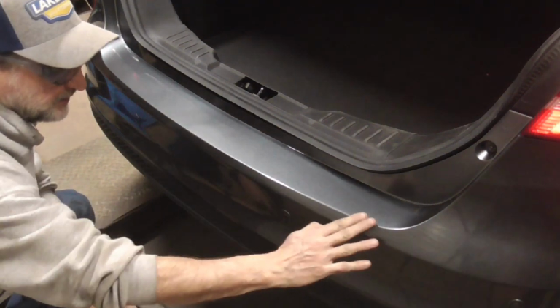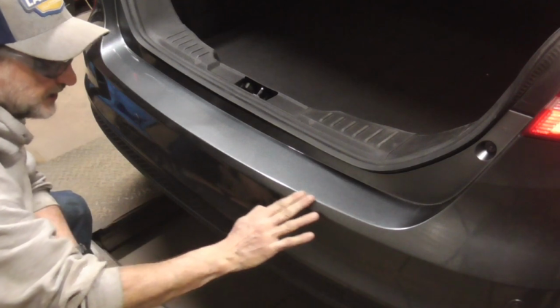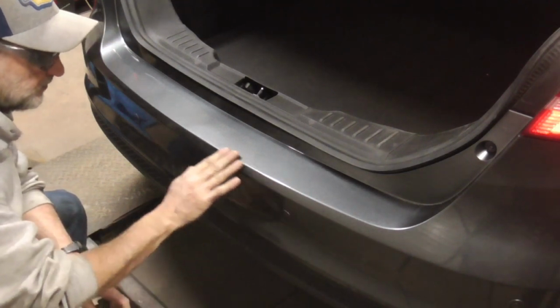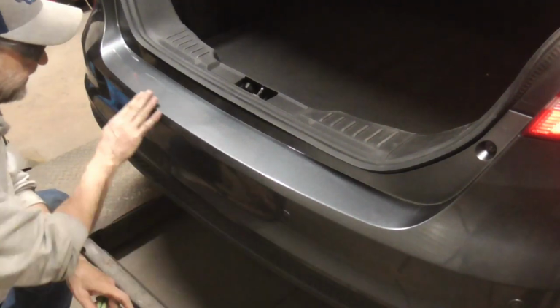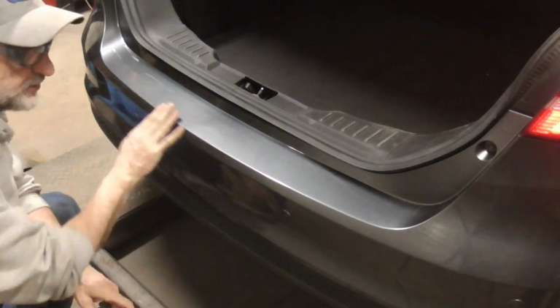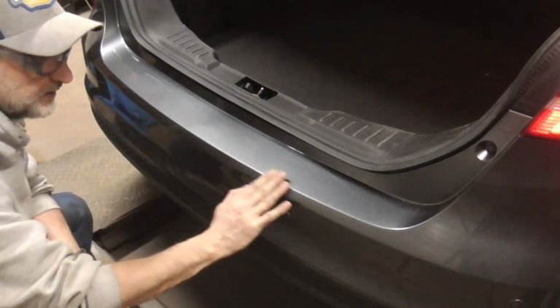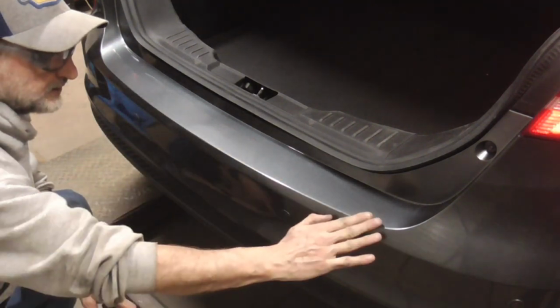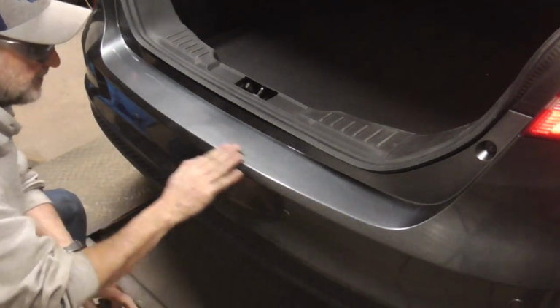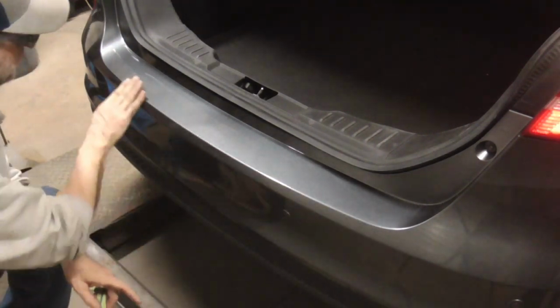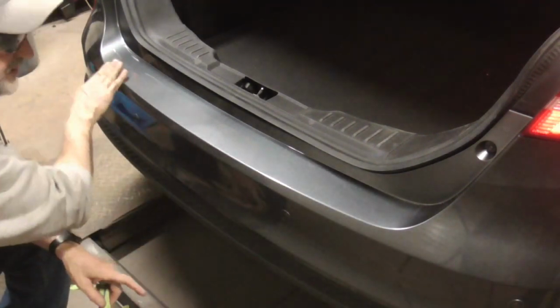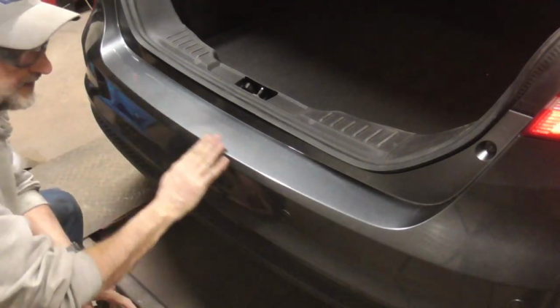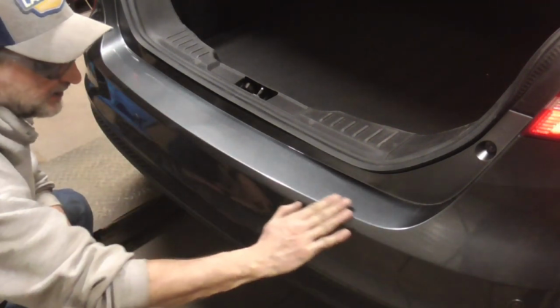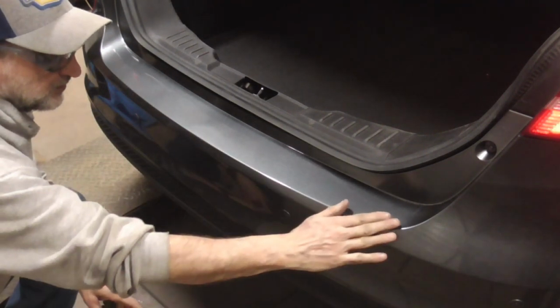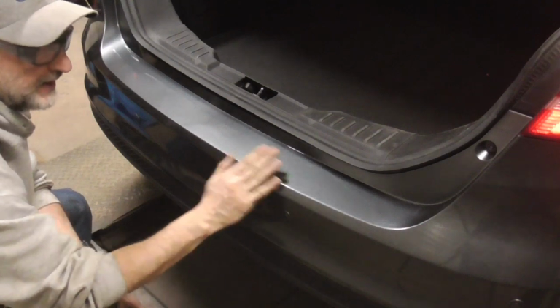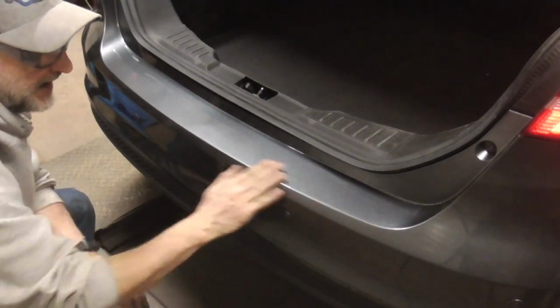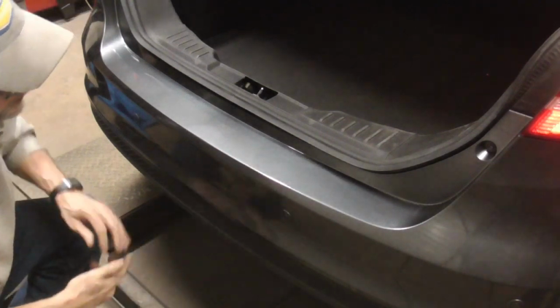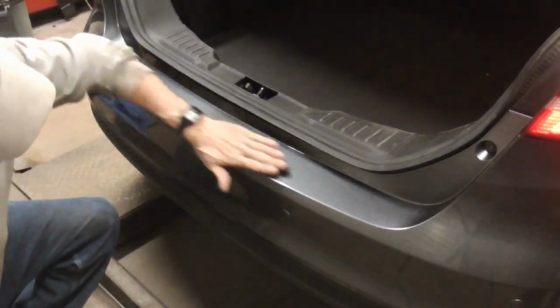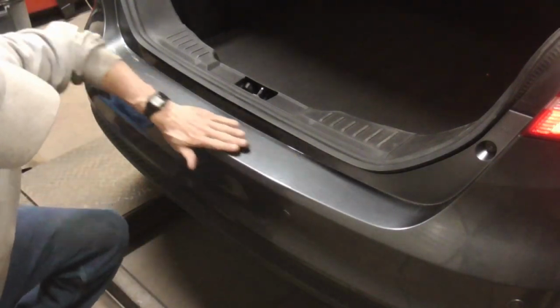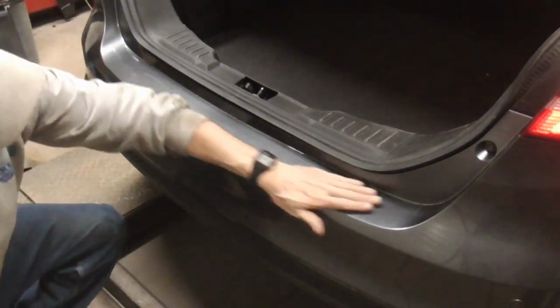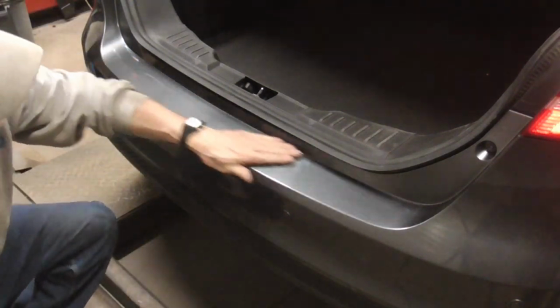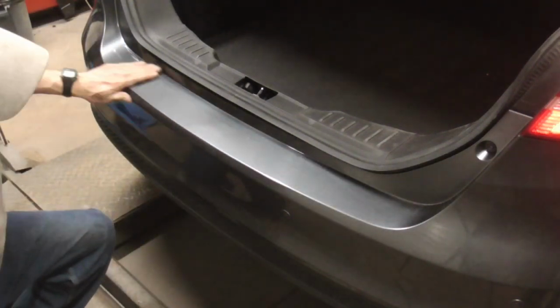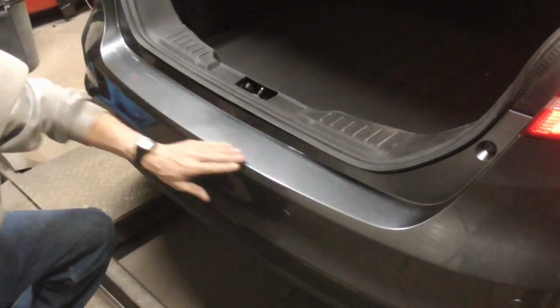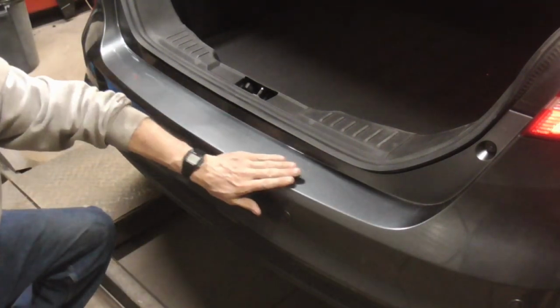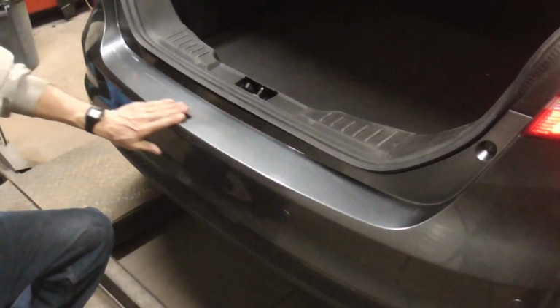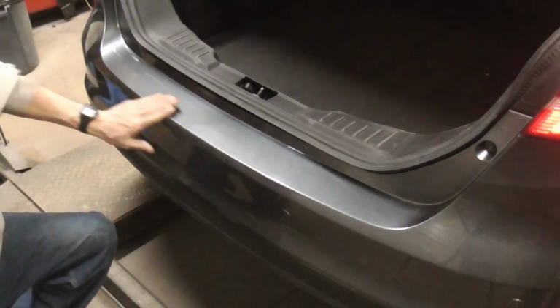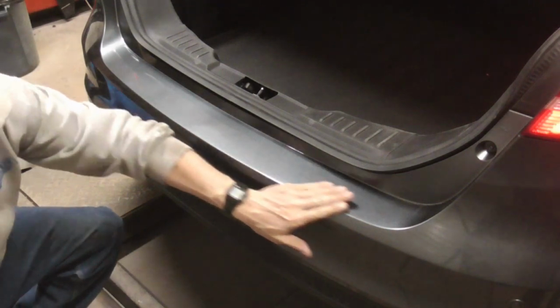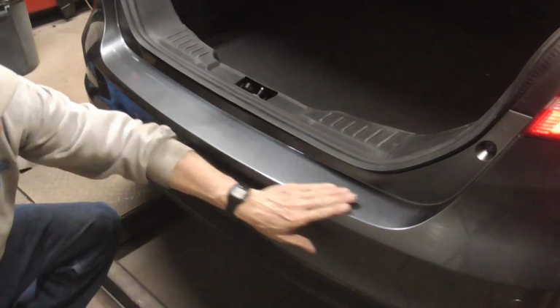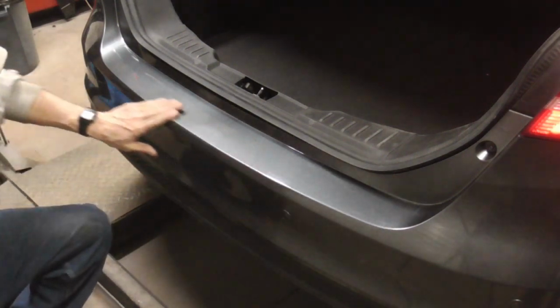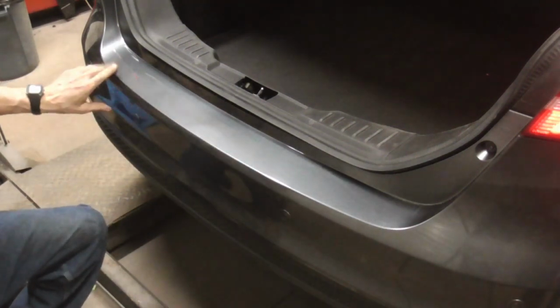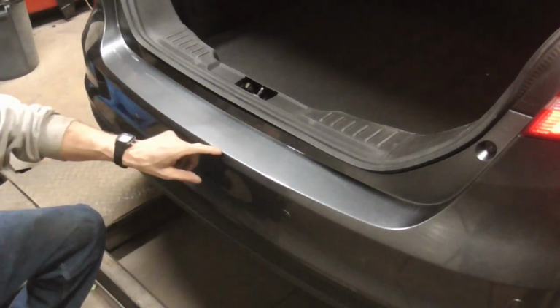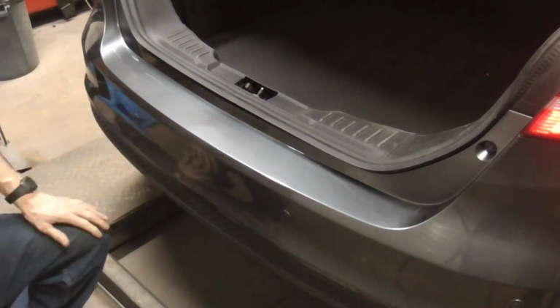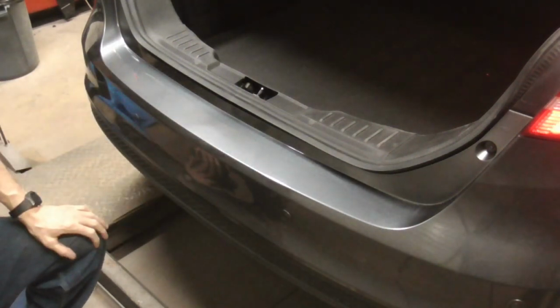And if you take a little bit of 1000 grit sandpaper and just knock that down a little bit and hand rub it out, you won't feel or see anything. Let me give you a close-up shot of what that looks like.